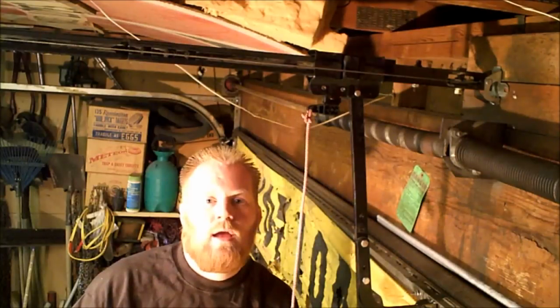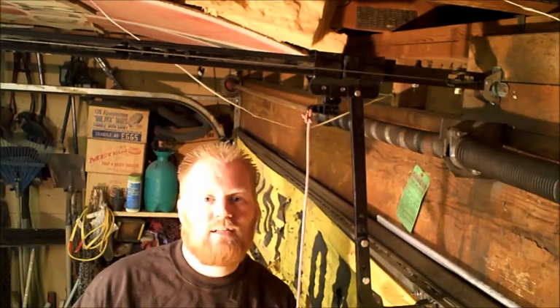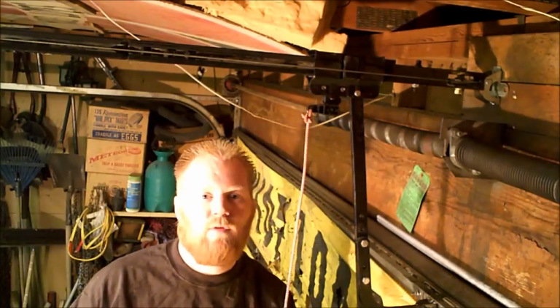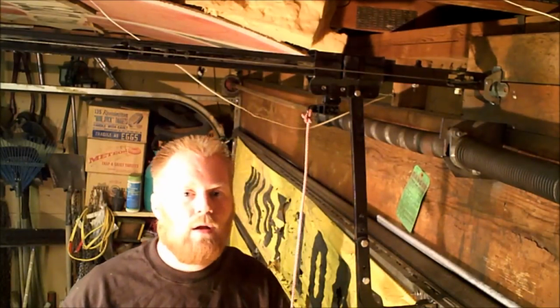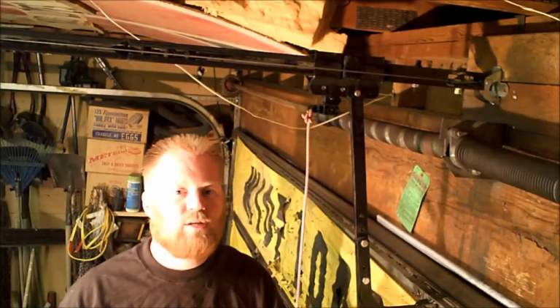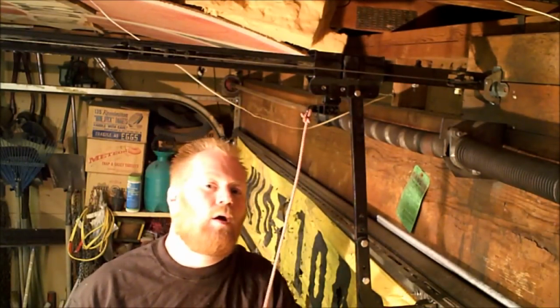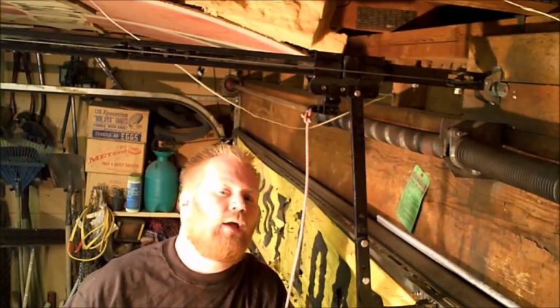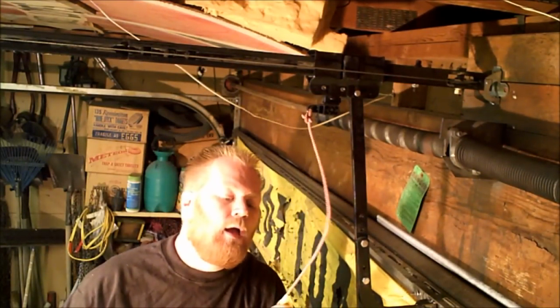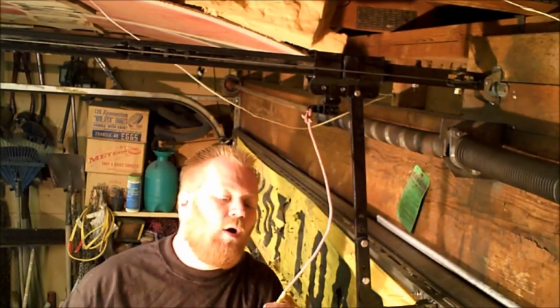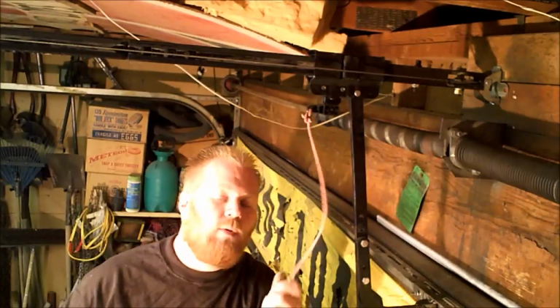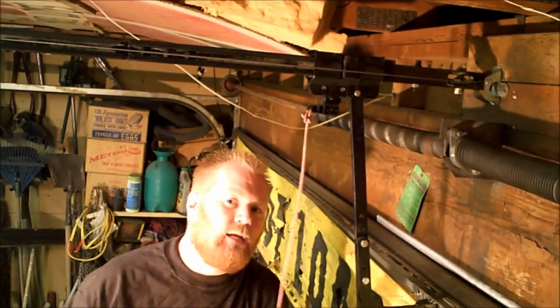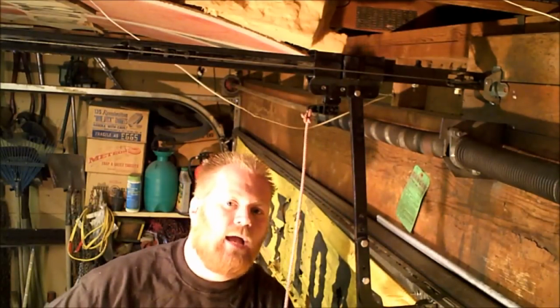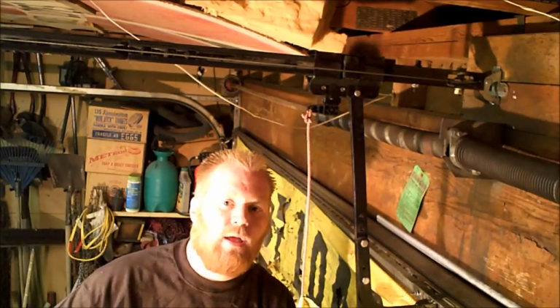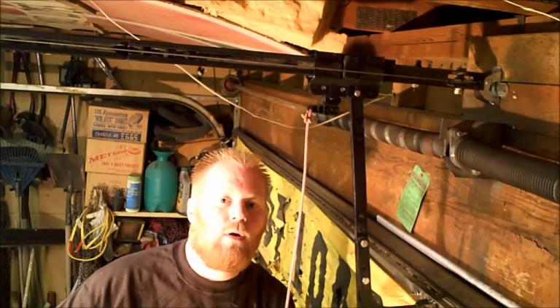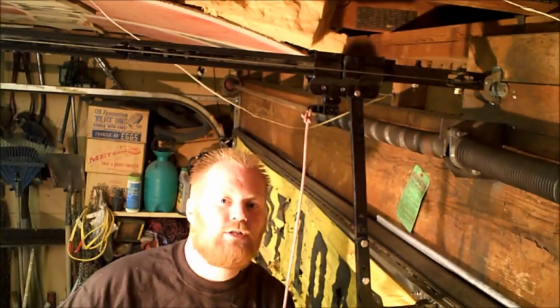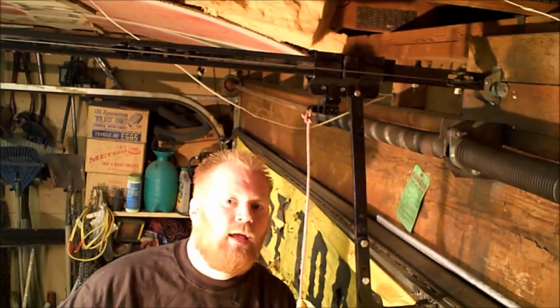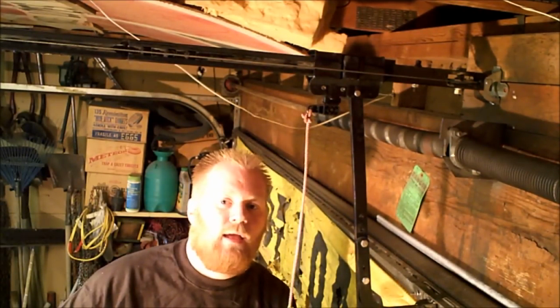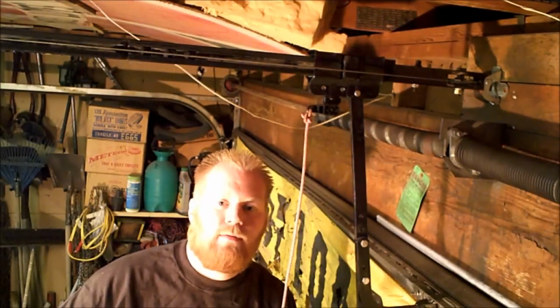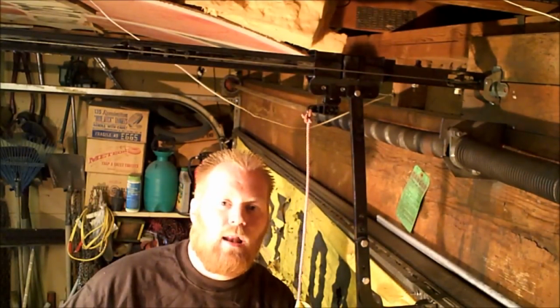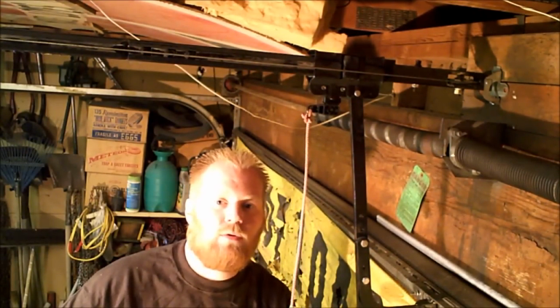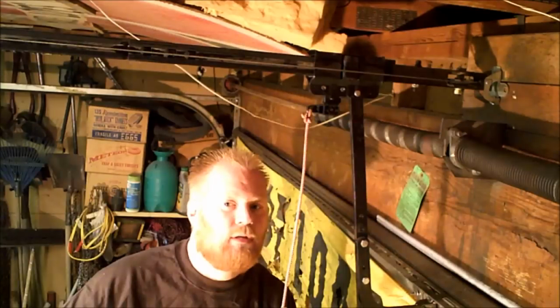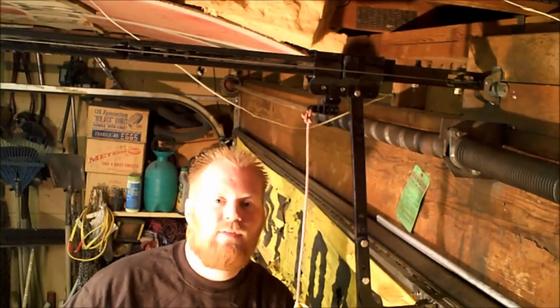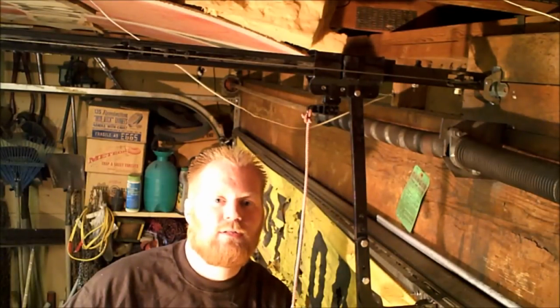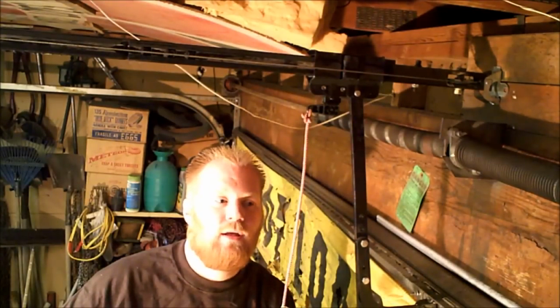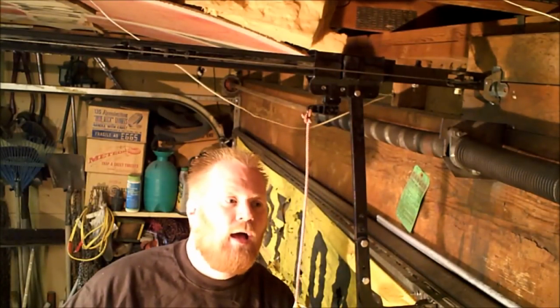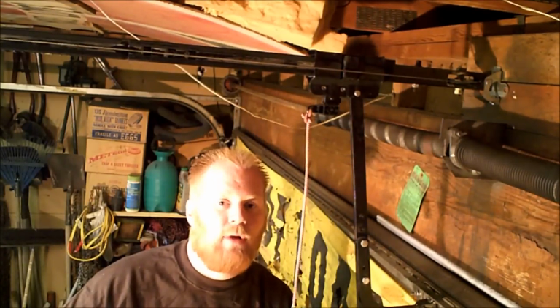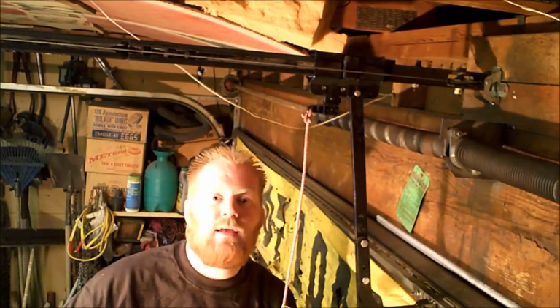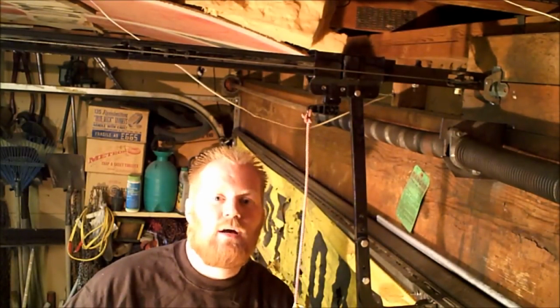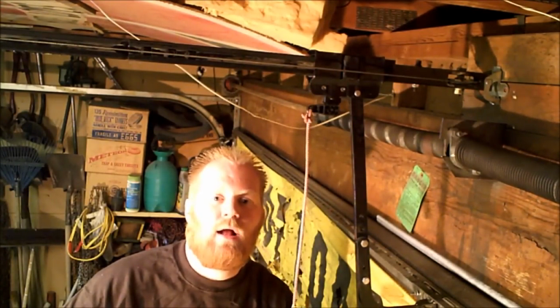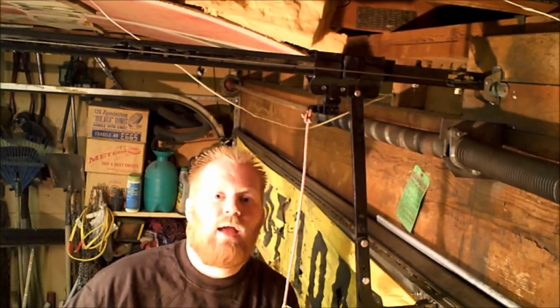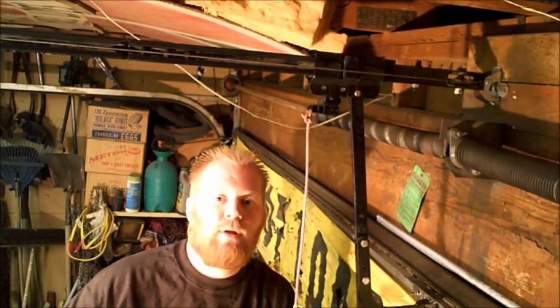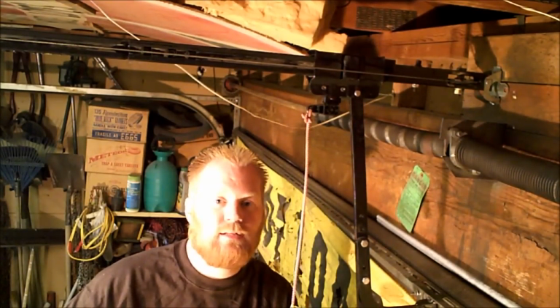Hey guys, 65Ford here. I watched something alarming the other day — I watched how easy it is to actually break into a garage. I've got a lot of tools, a lot of stuff I don't want stolen. I hate thieves, so I do everything I can to protect against them.